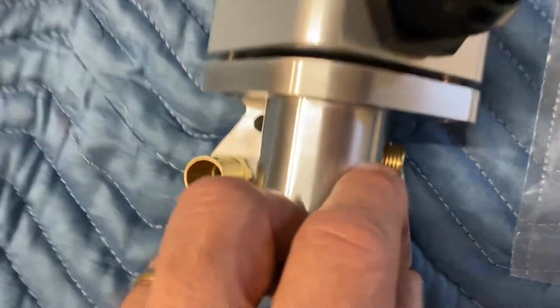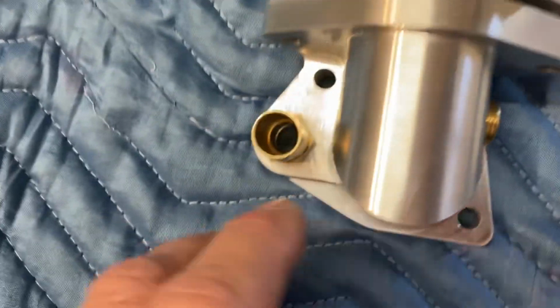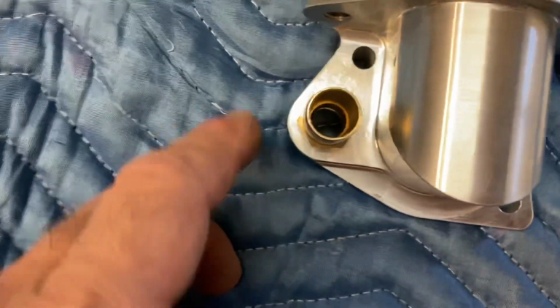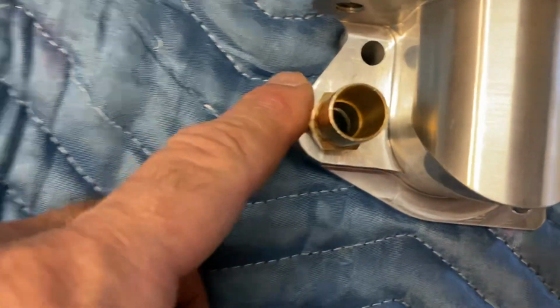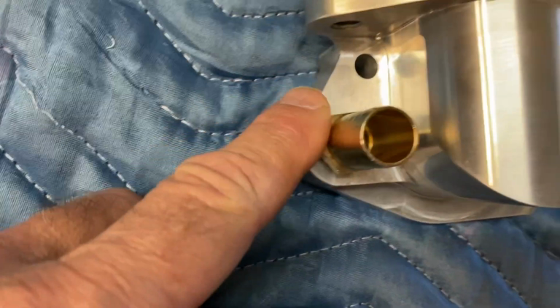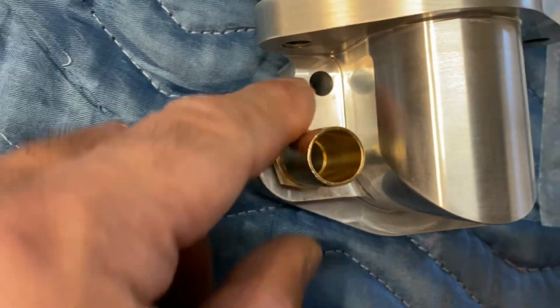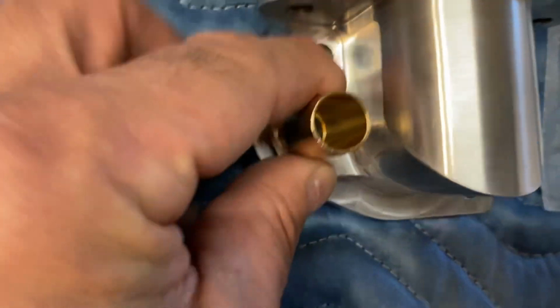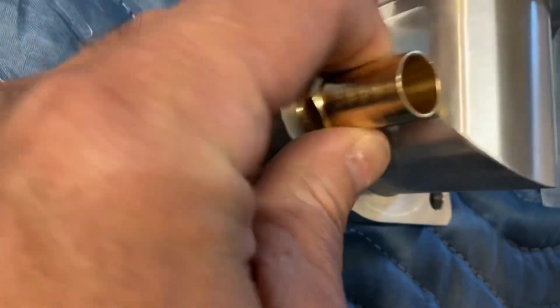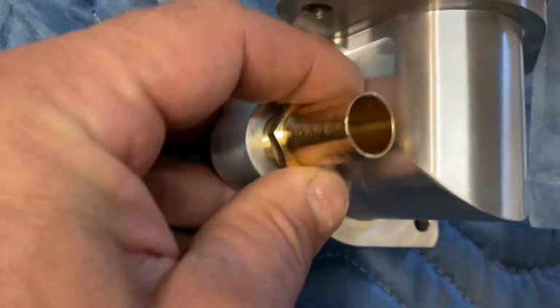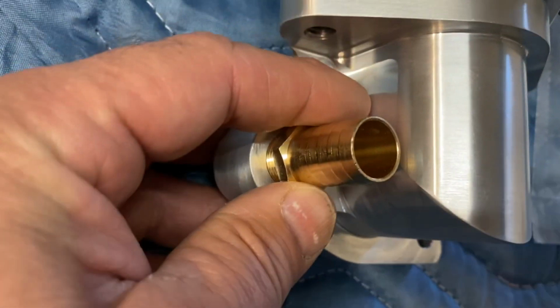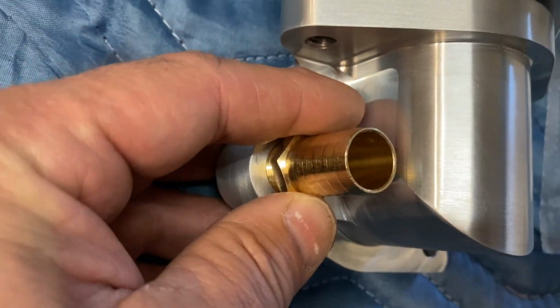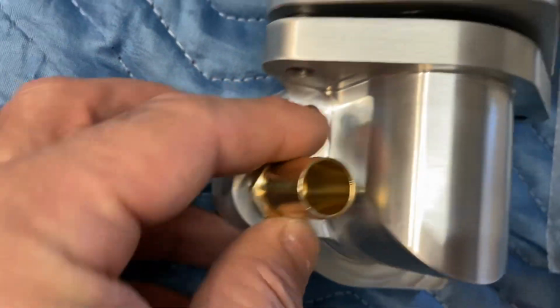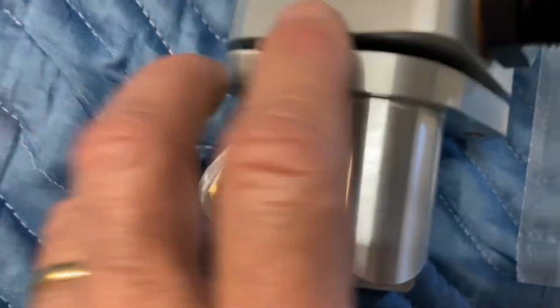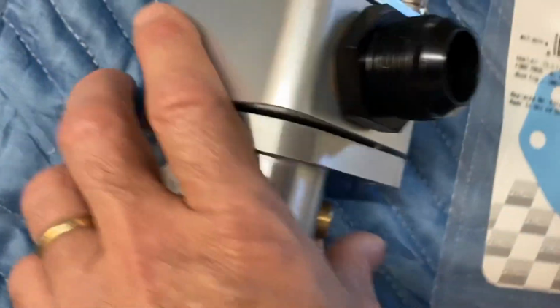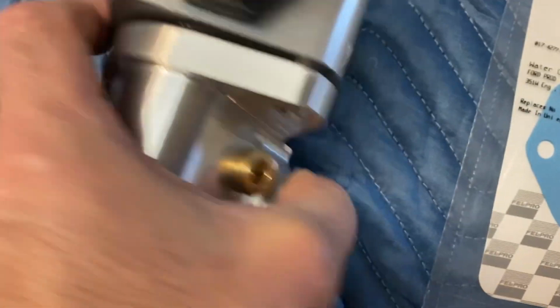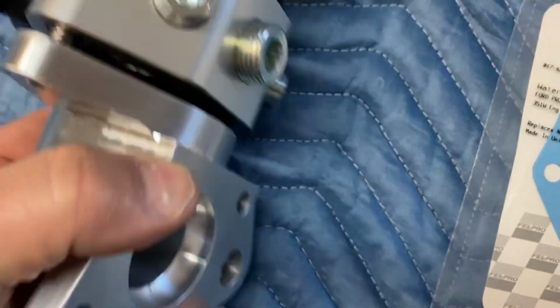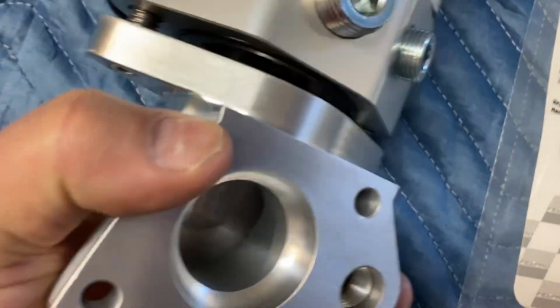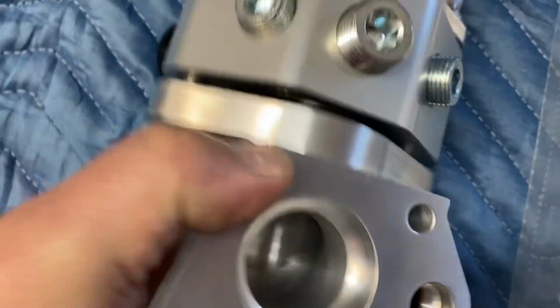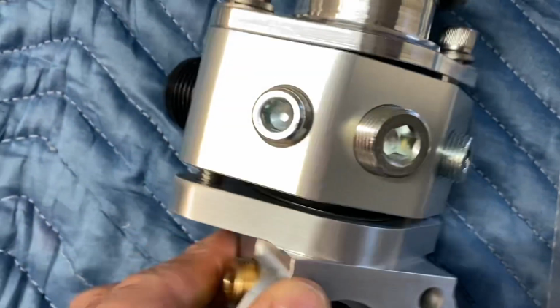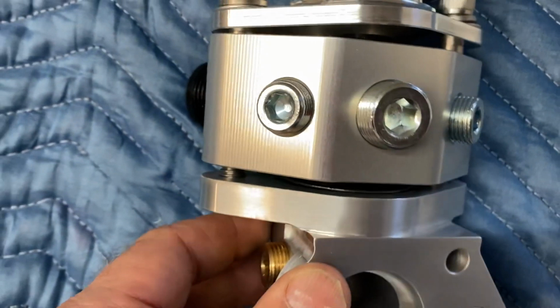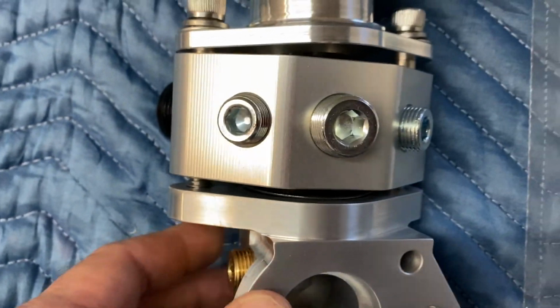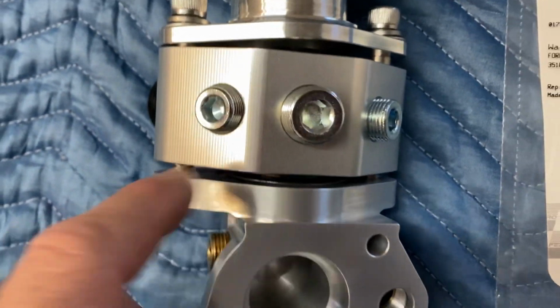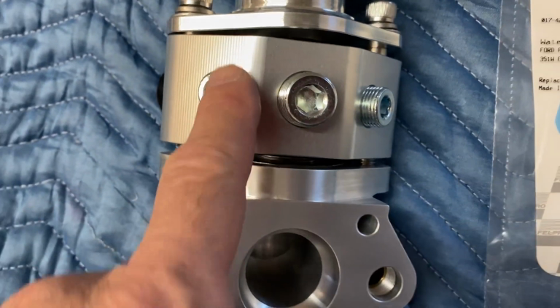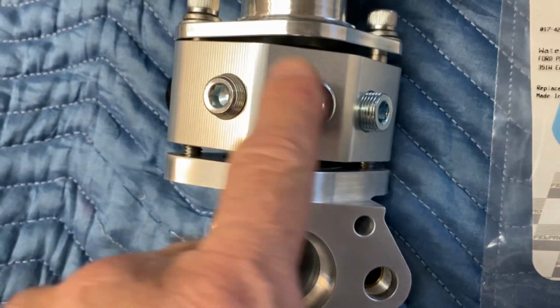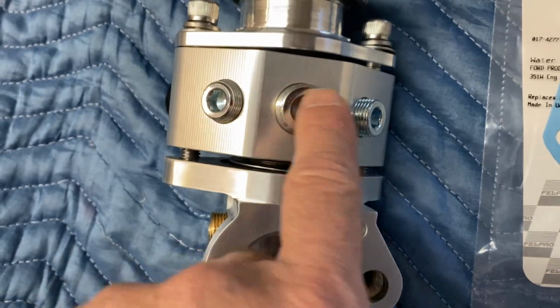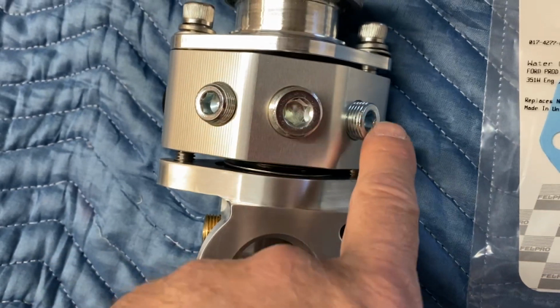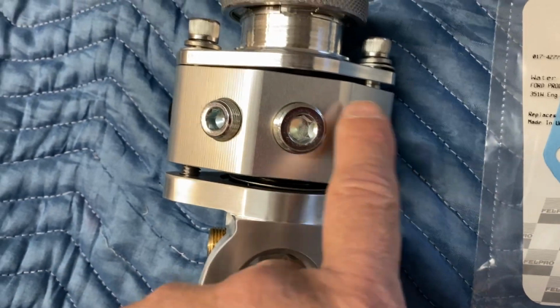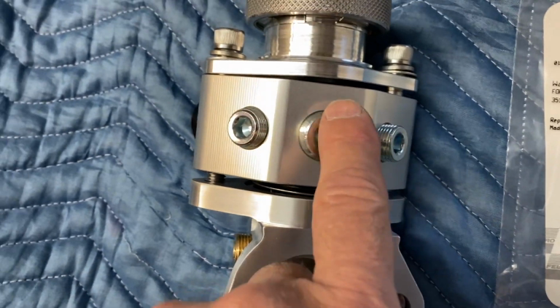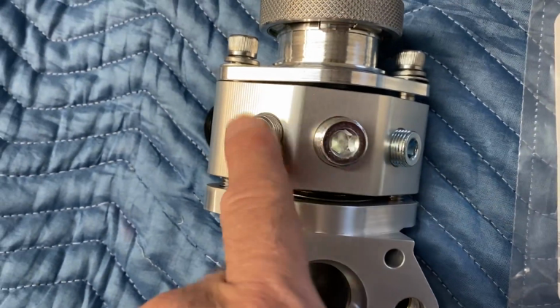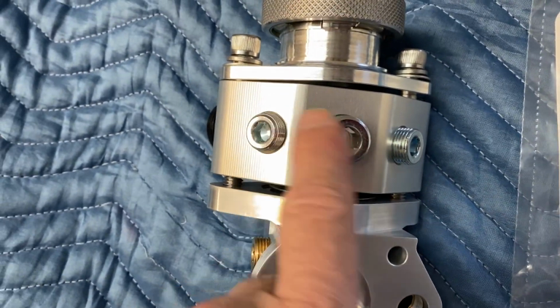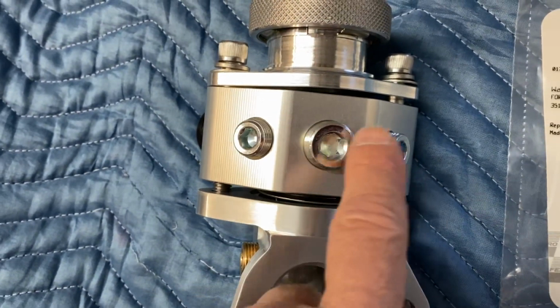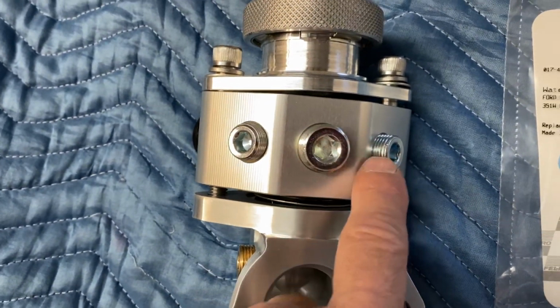You have your heater outlet hose here, and if you flip this around you can see there are some other fittings there as well, if you need to tap into those.